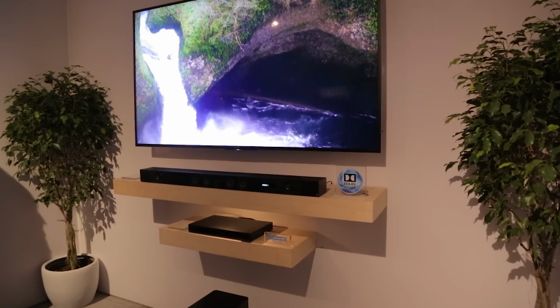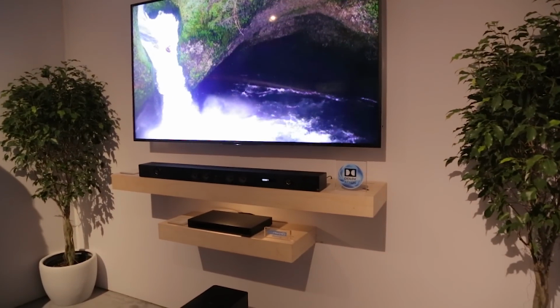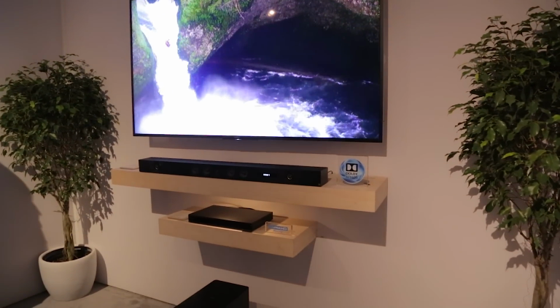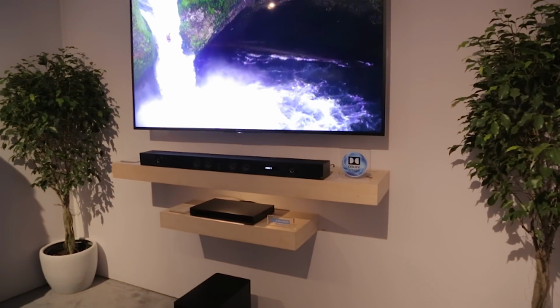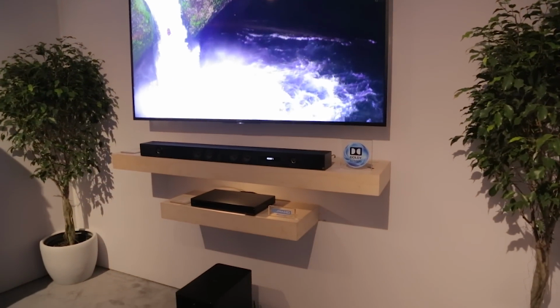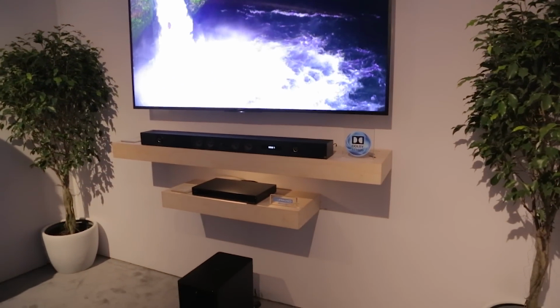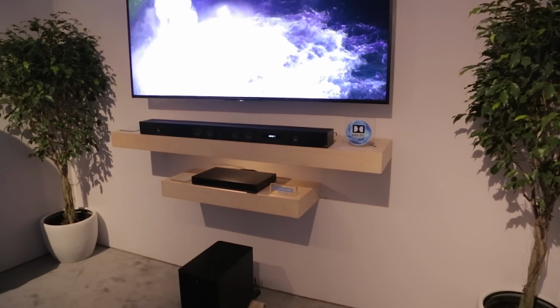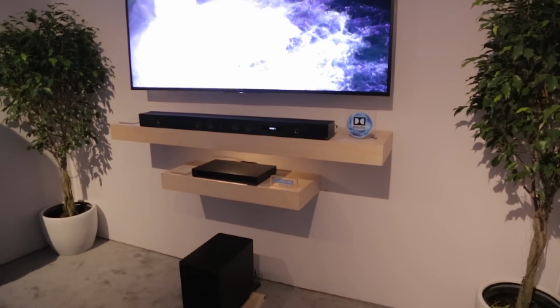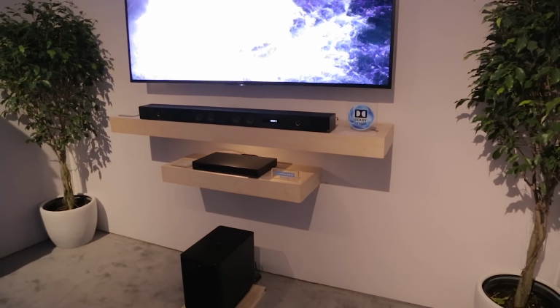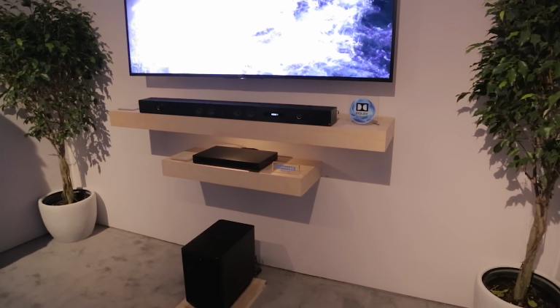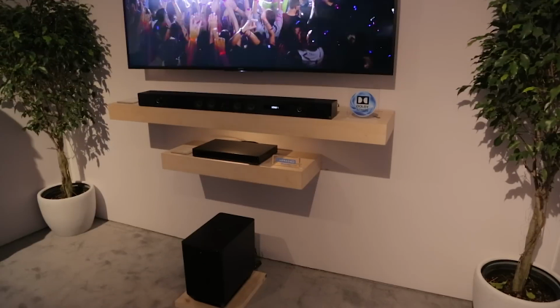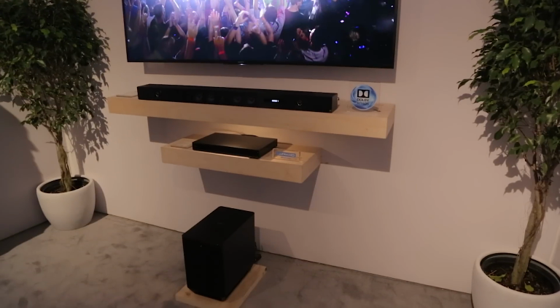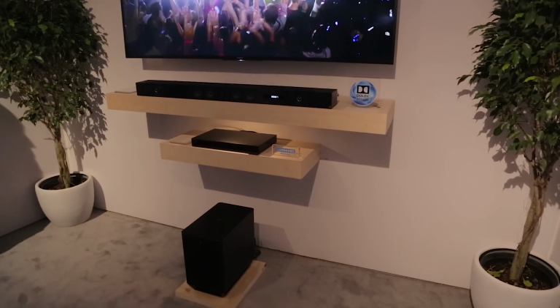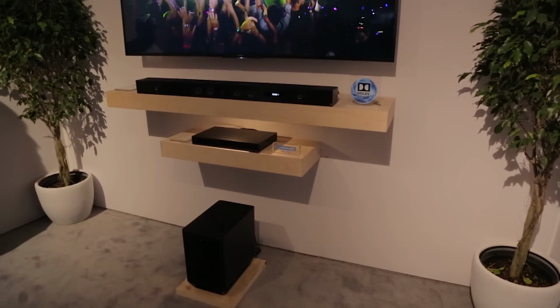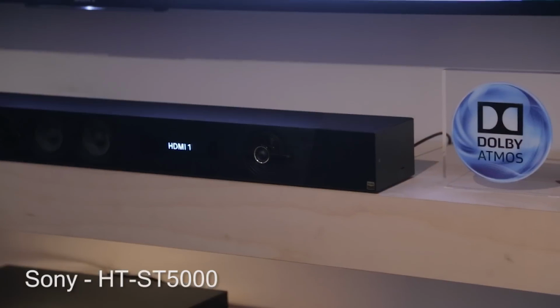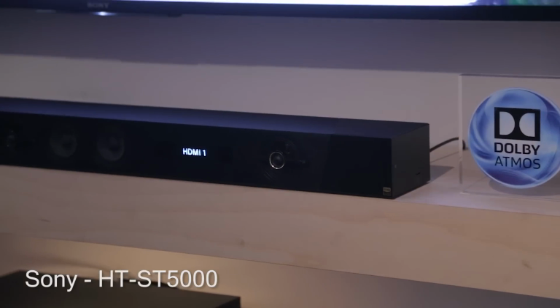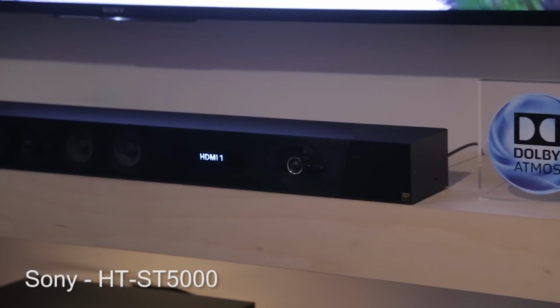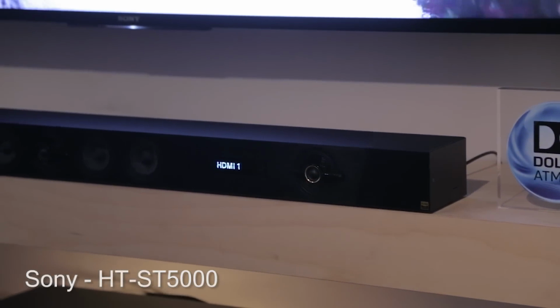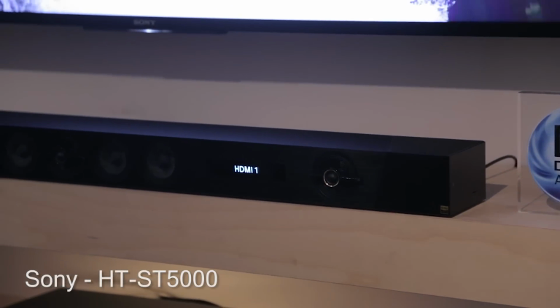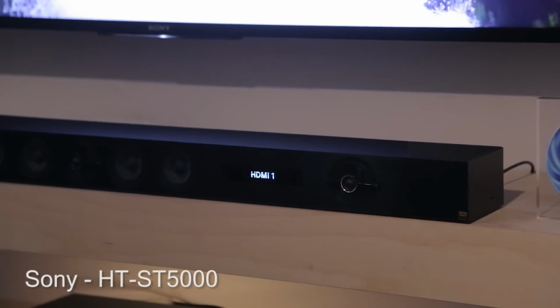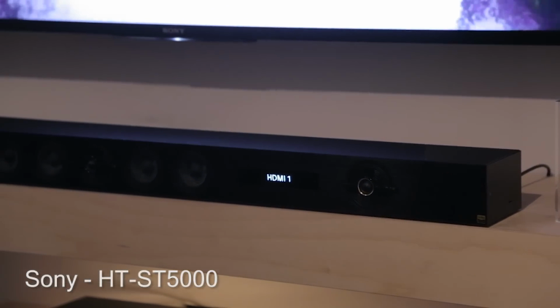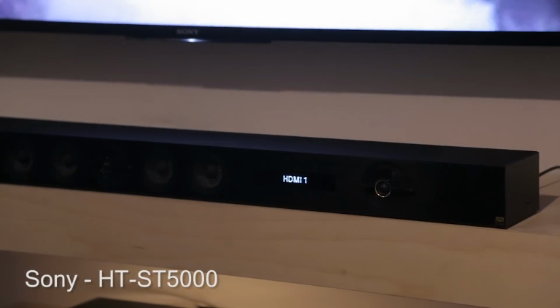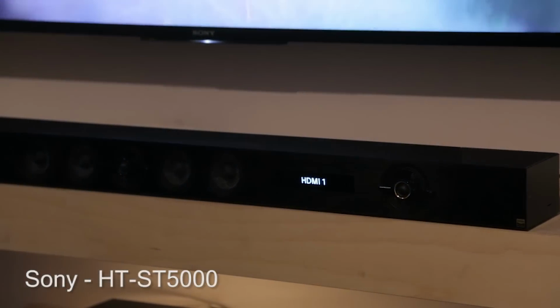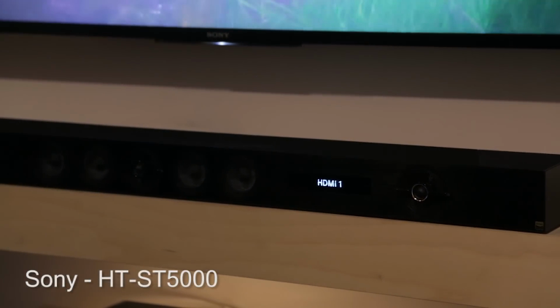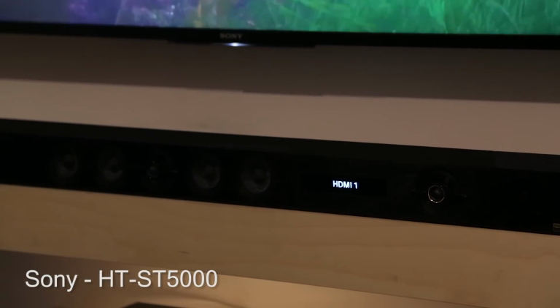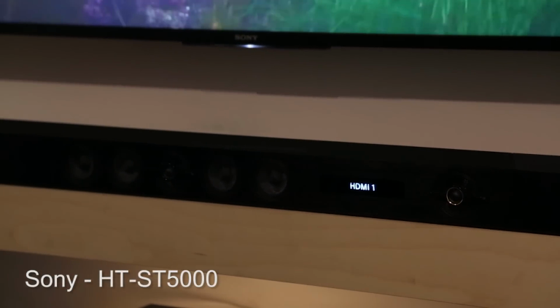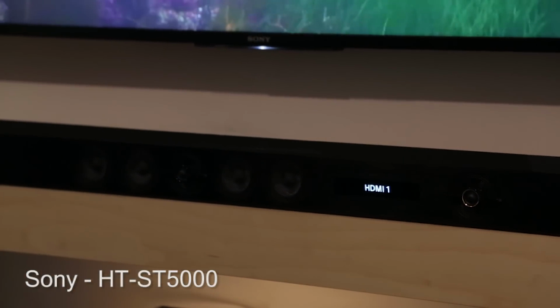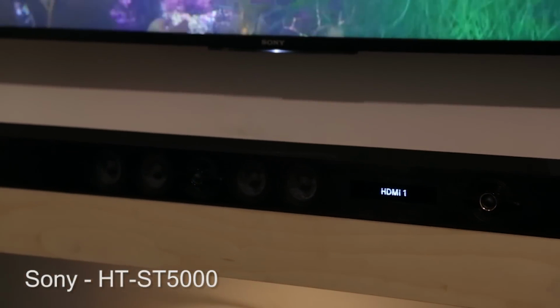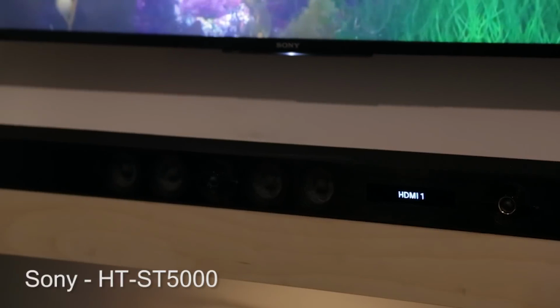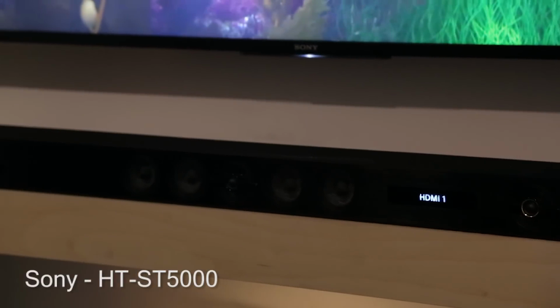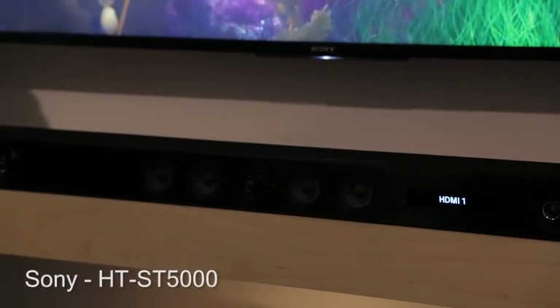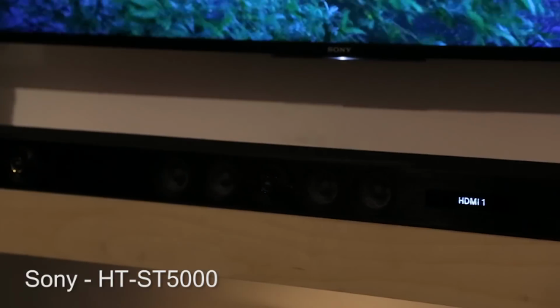2017 looks like a big year for Dolby Atmos and 3D immersive audio in general. Atmos is going mainstream thanks to new sound bars that support the popular format and are capable of rendering a dome of sound around listeners.